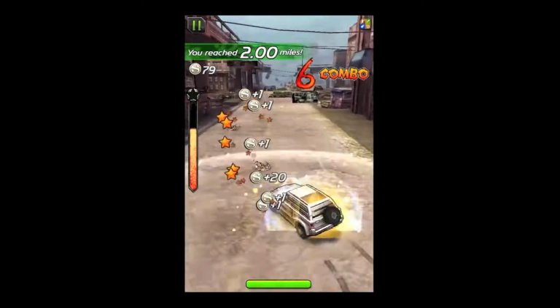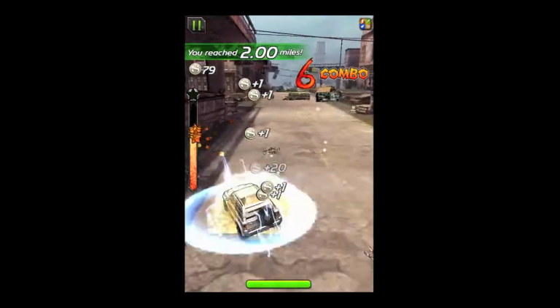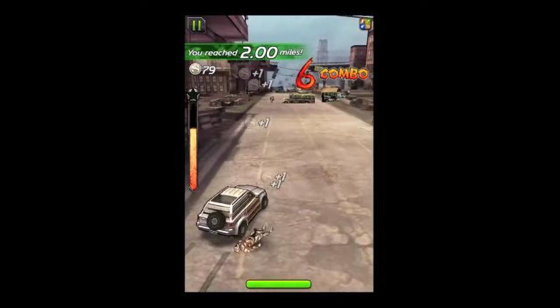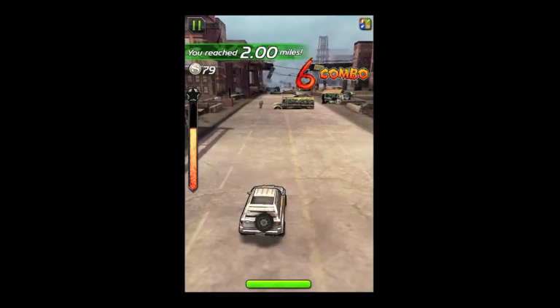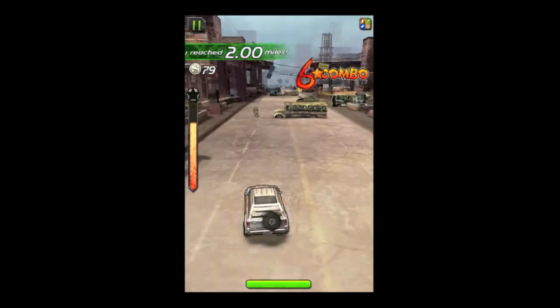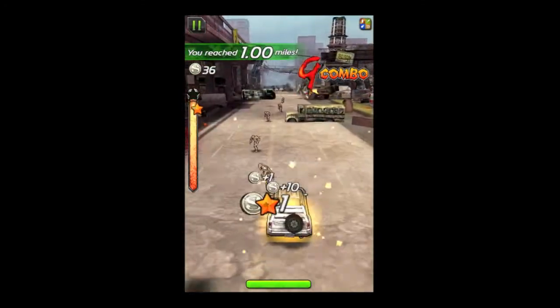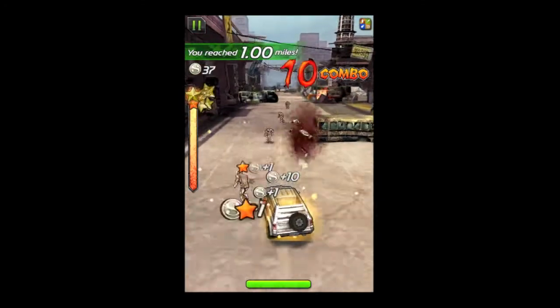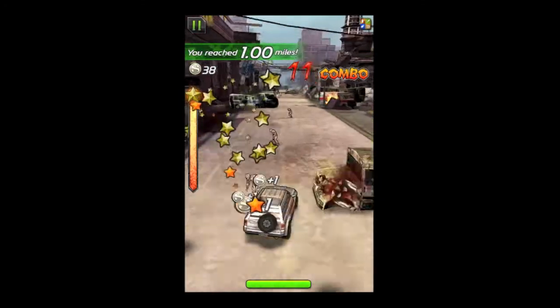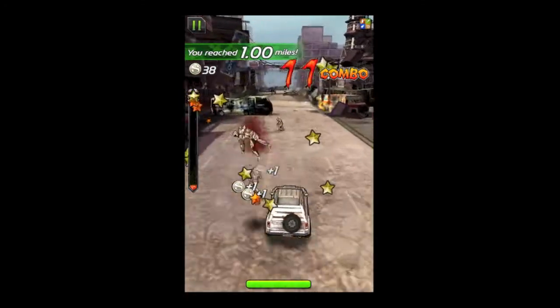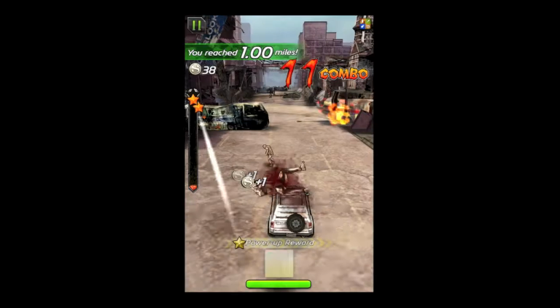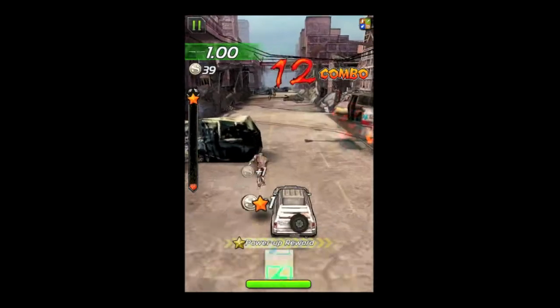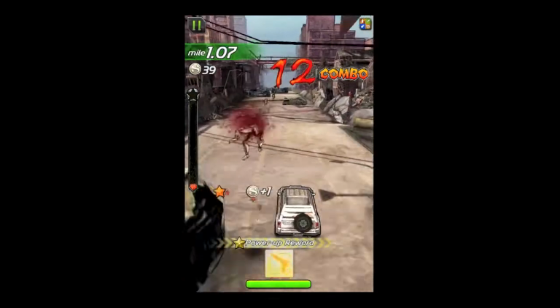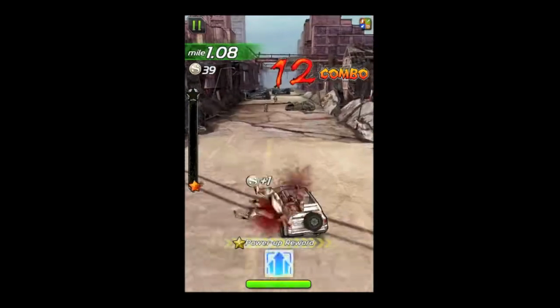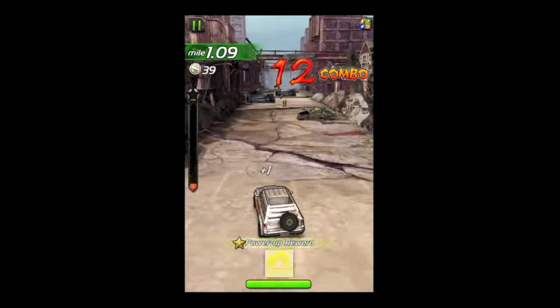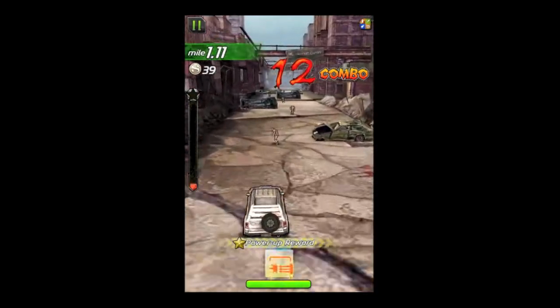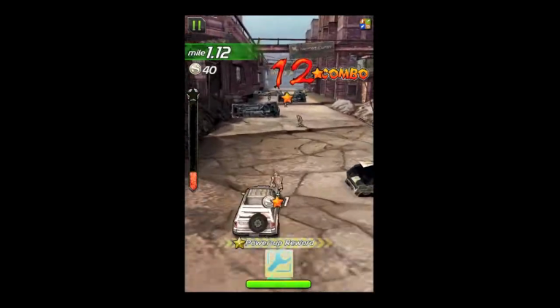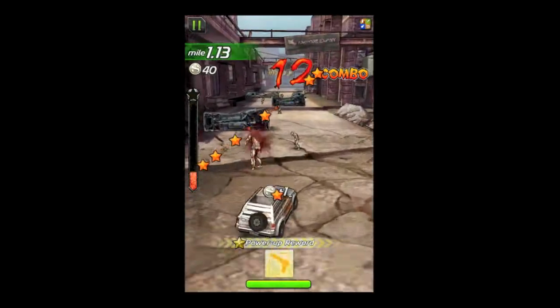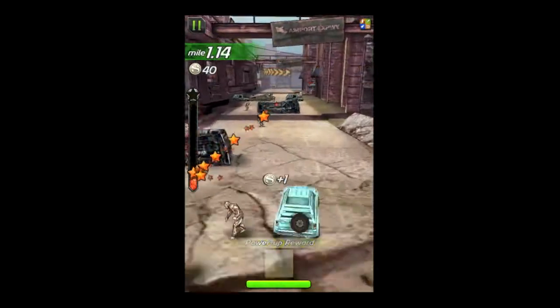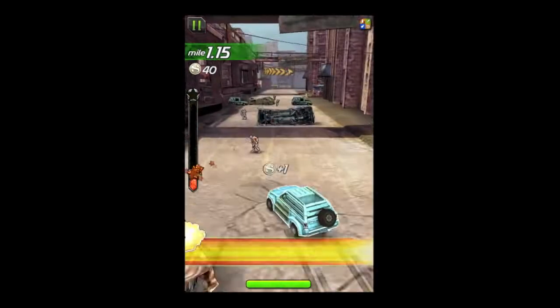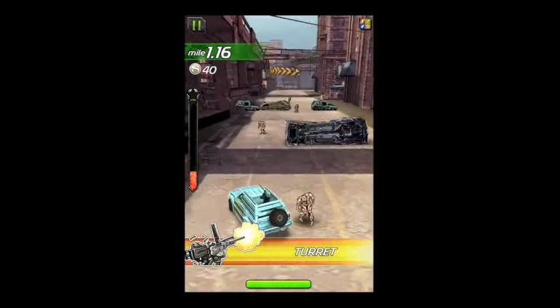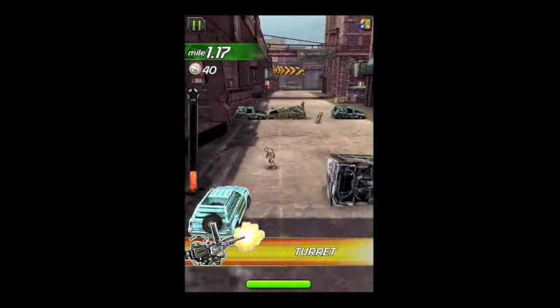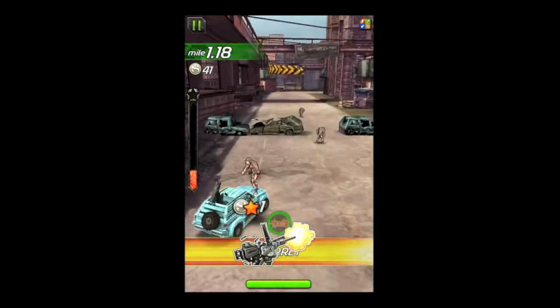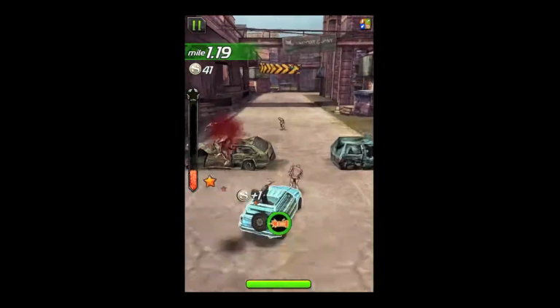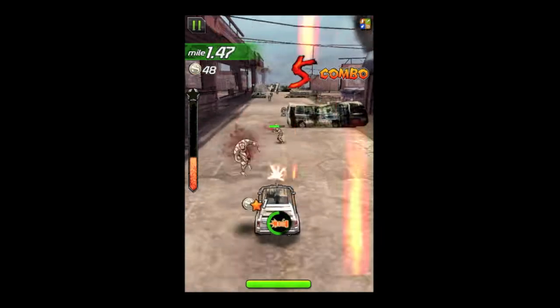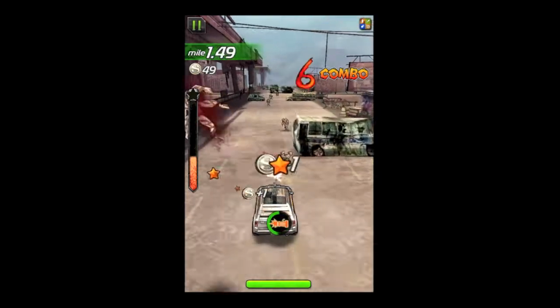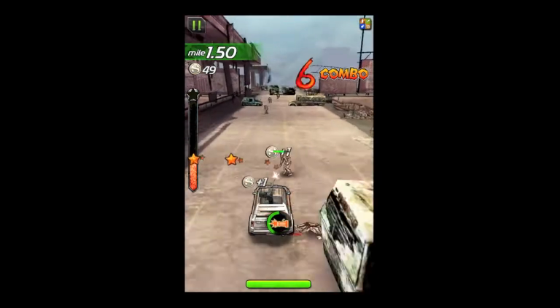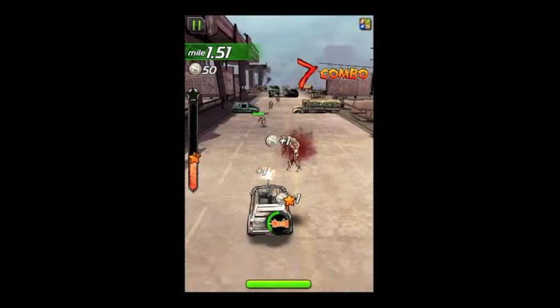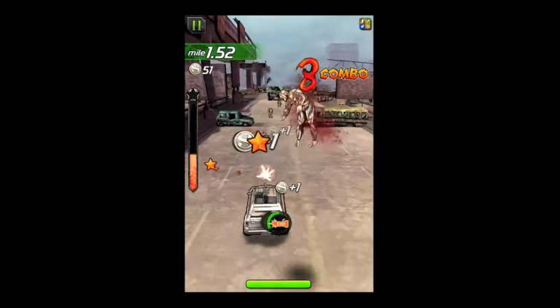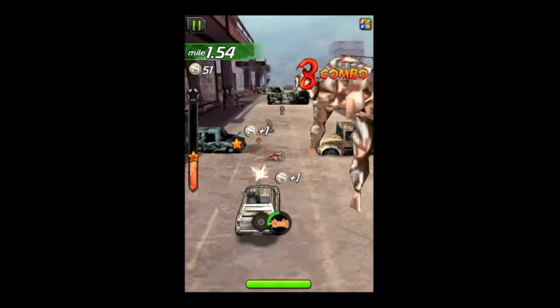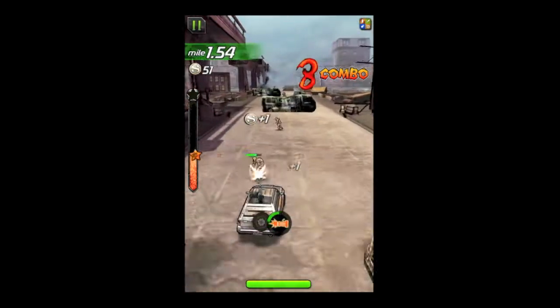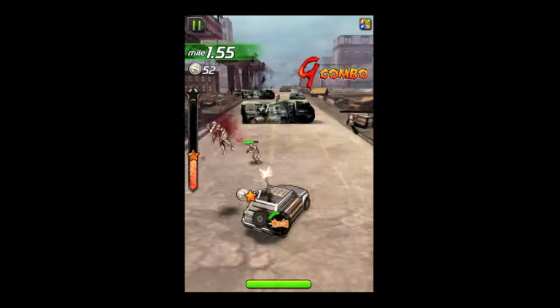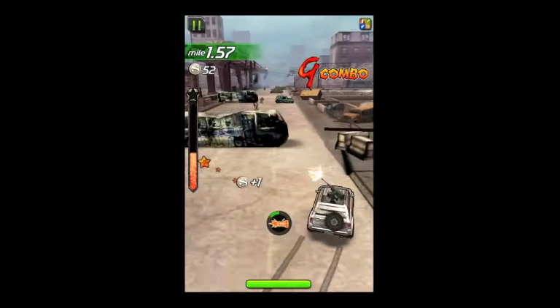I had a smart bomb there — boom, there goes everything. I earned that at the end of a game where they give you some chests. When you fill up your meter on the left you'll get a little power-up. In this case I got a turret, which is nice to kill zombies — you don't have to swerve to get them.